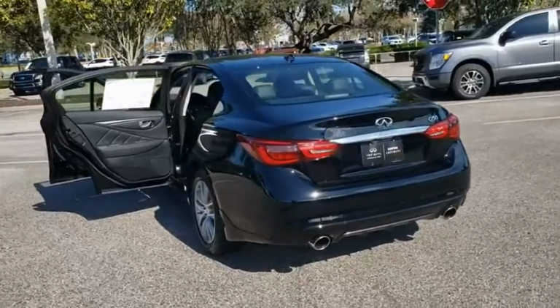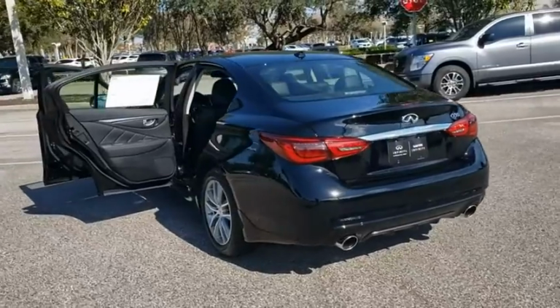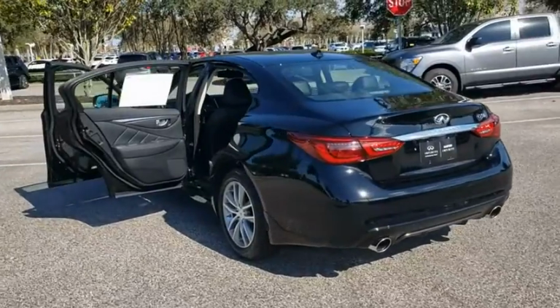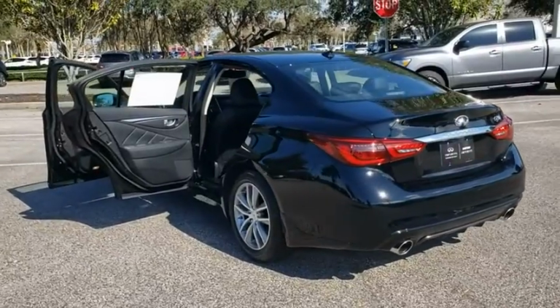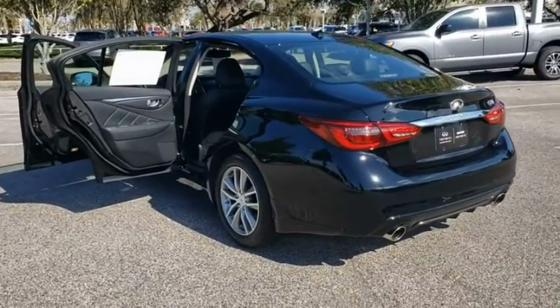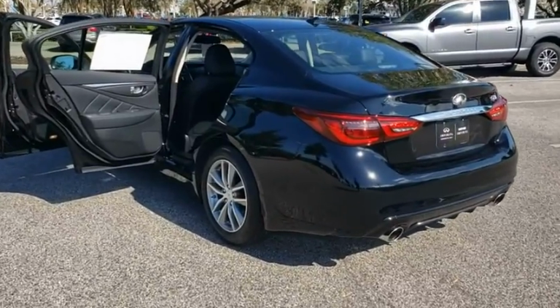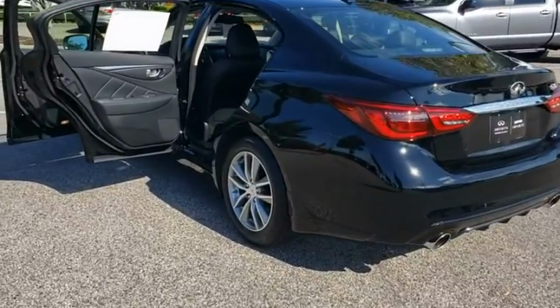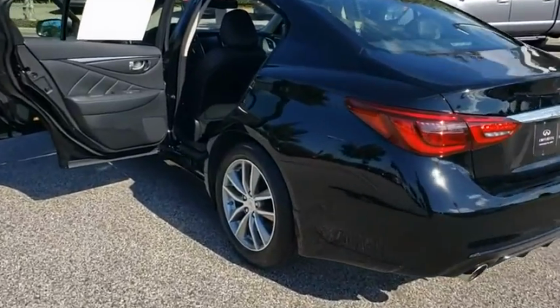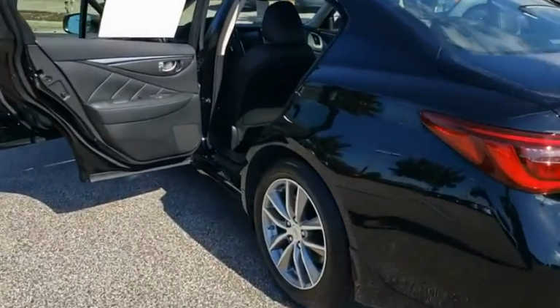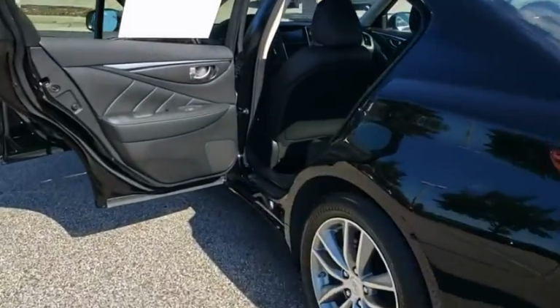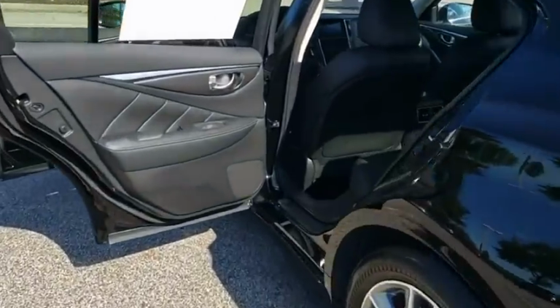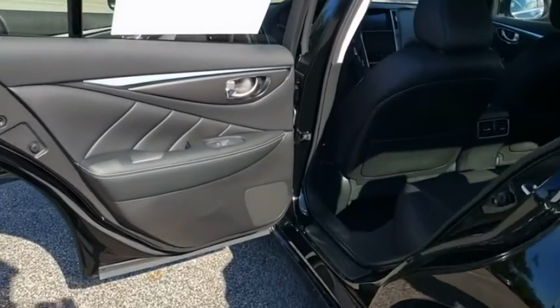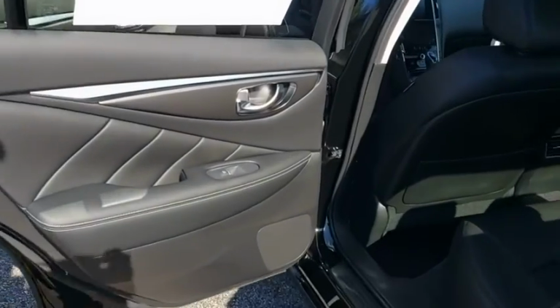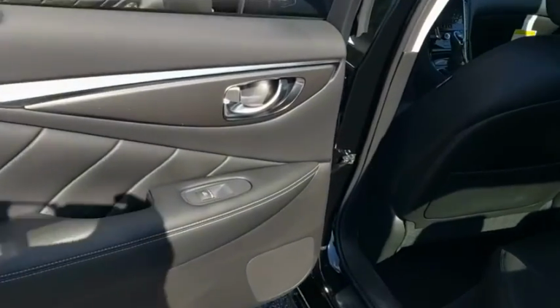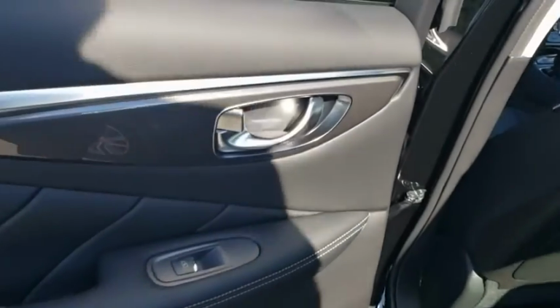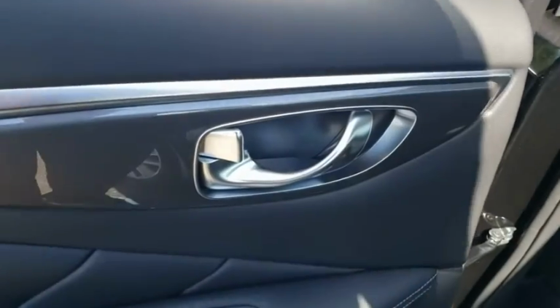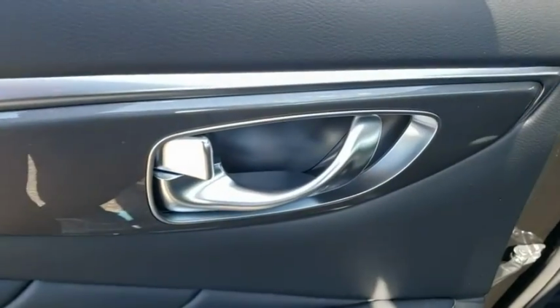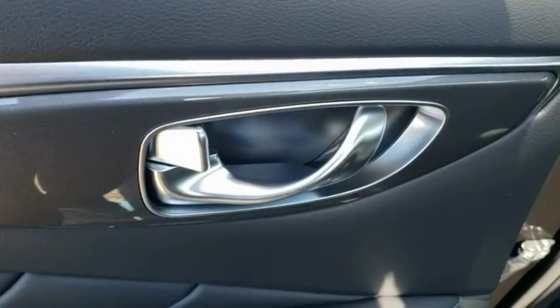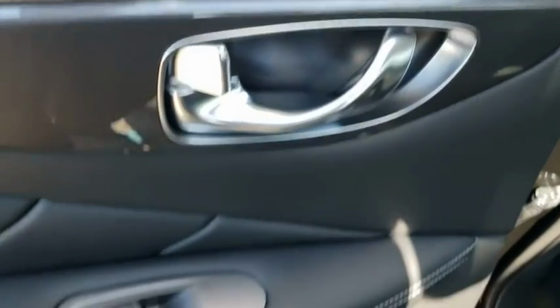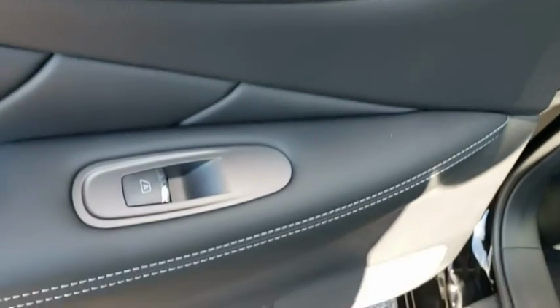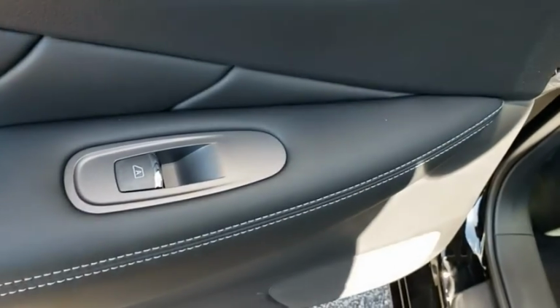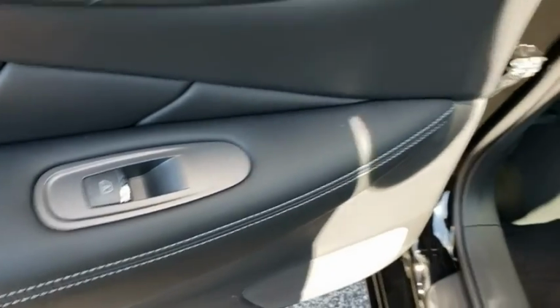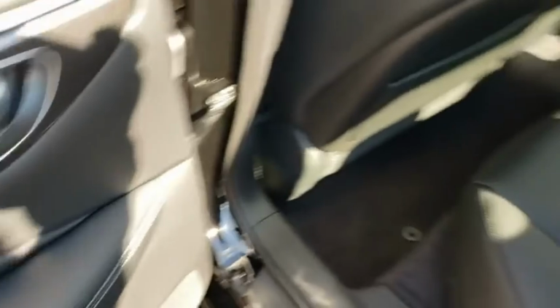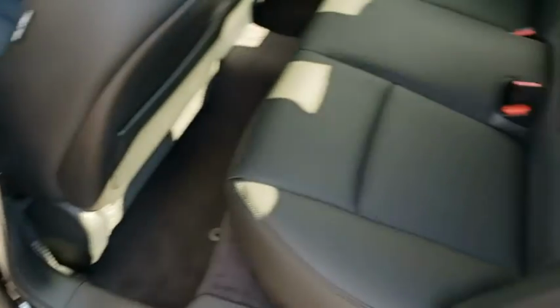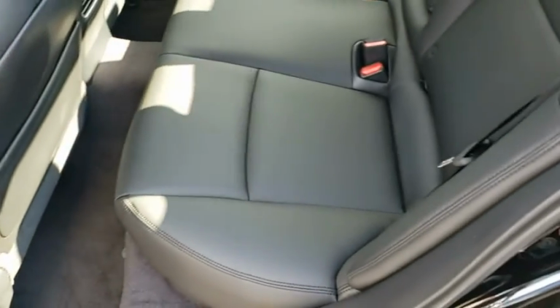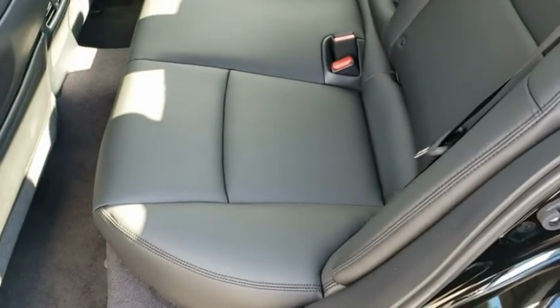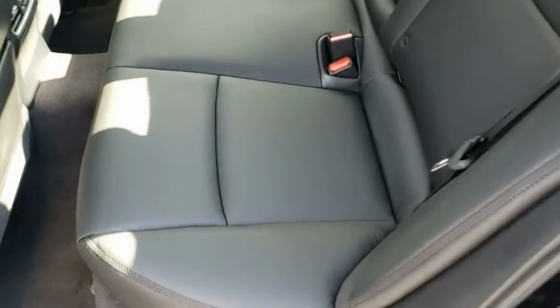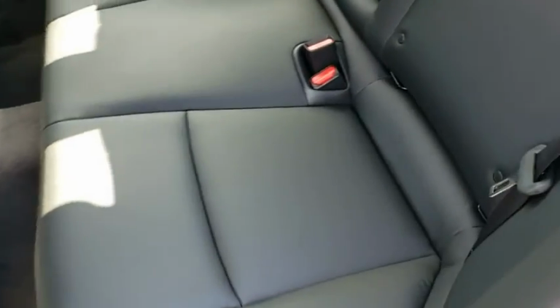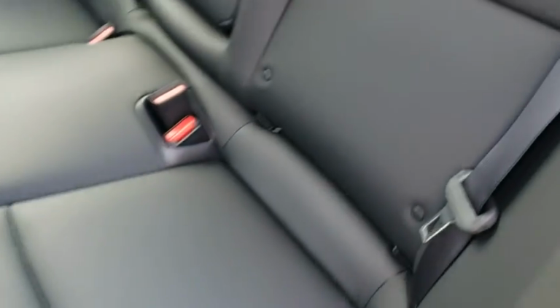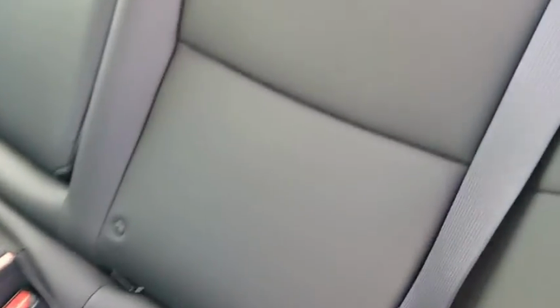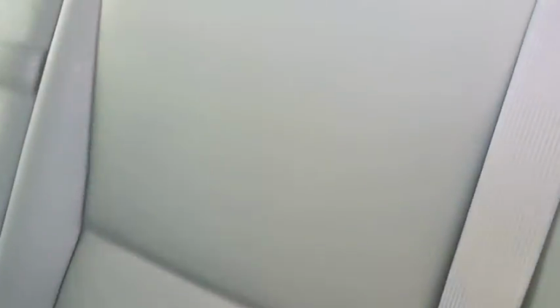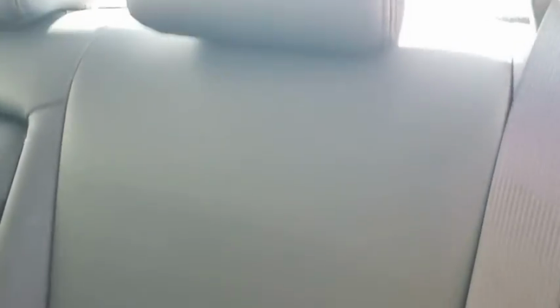Backup camera. Steering wheel audio controls. Power passenger seat. Traction control. Keyless entry. Stability control. Anti-lock braking system. Bluetooth. Leather wrapped steering wheel. Adjustable steering wheel. Power steering. Cruise control.